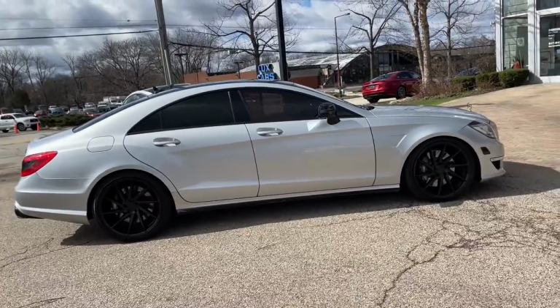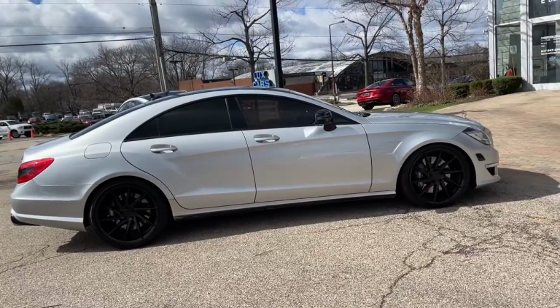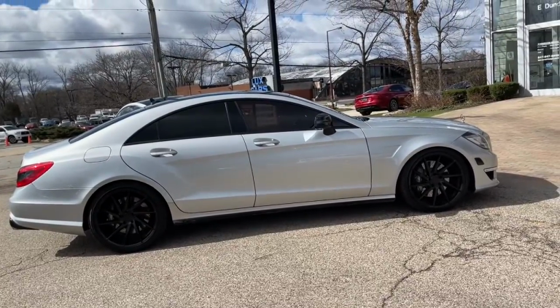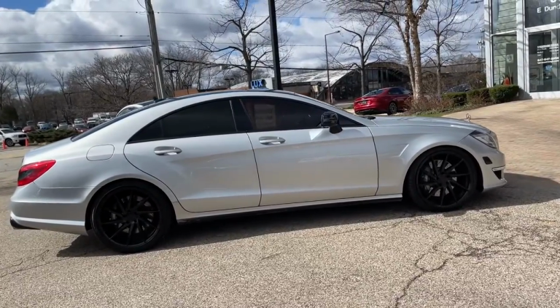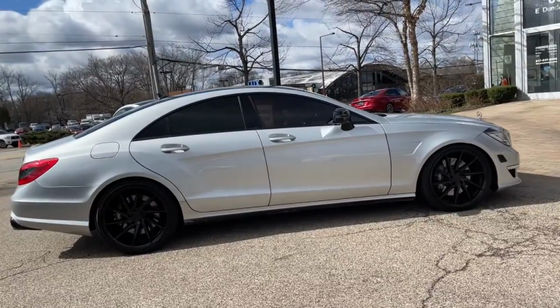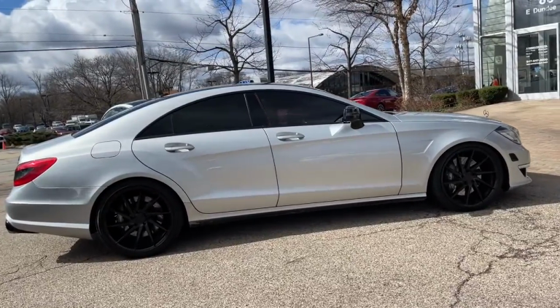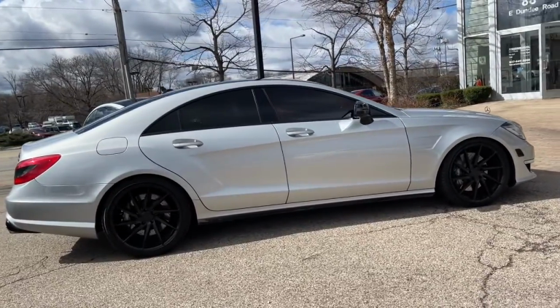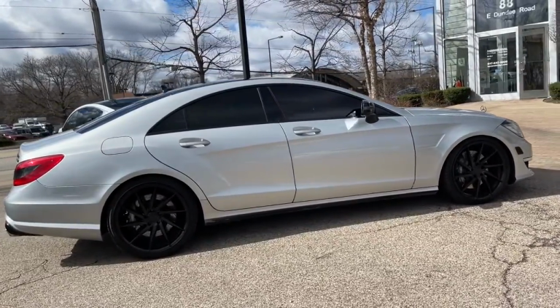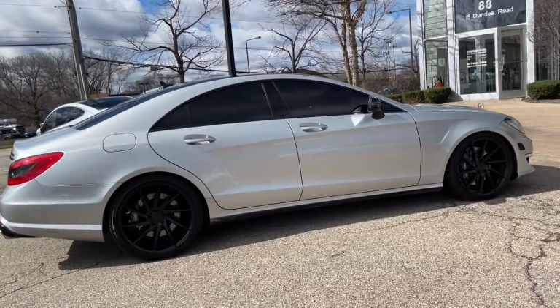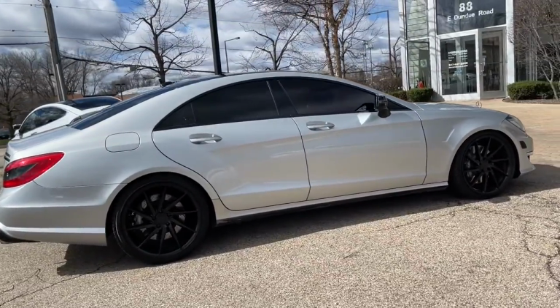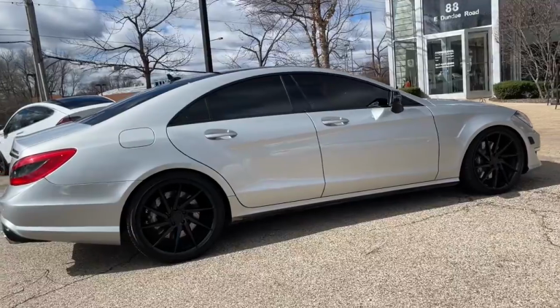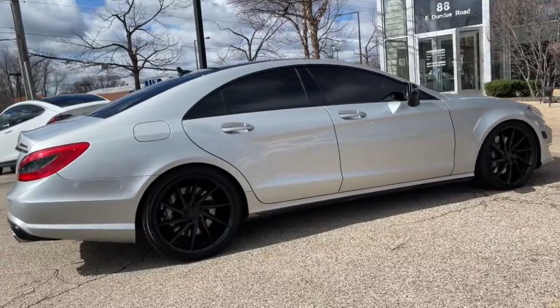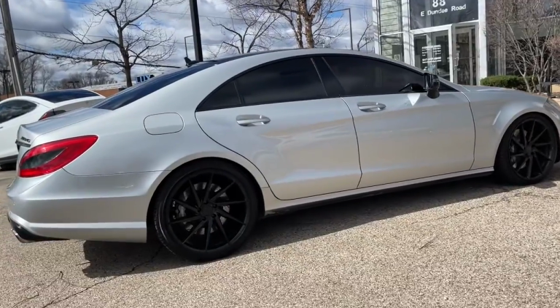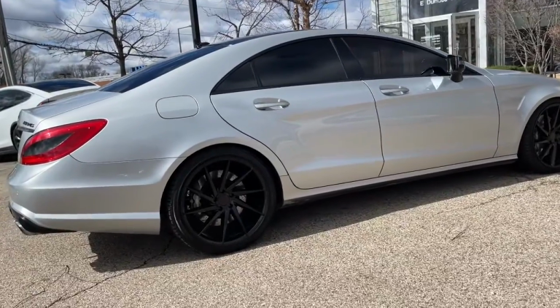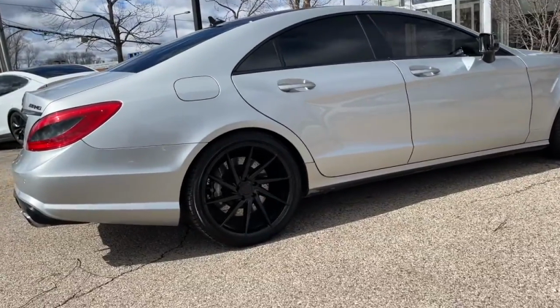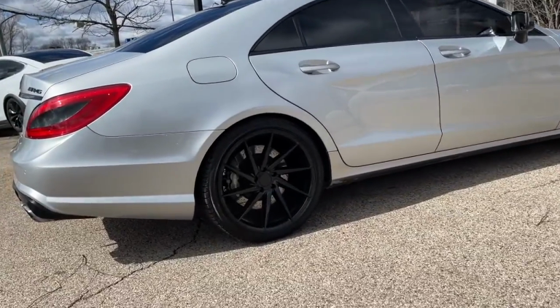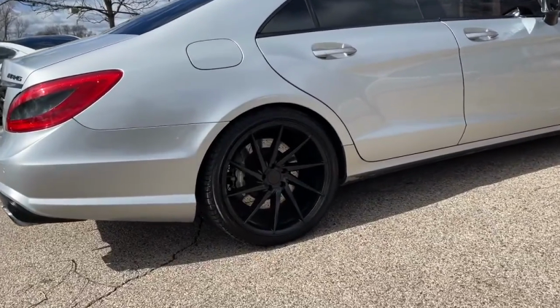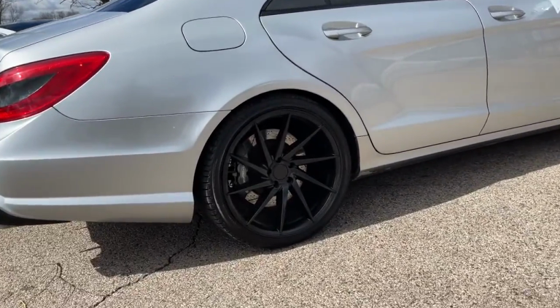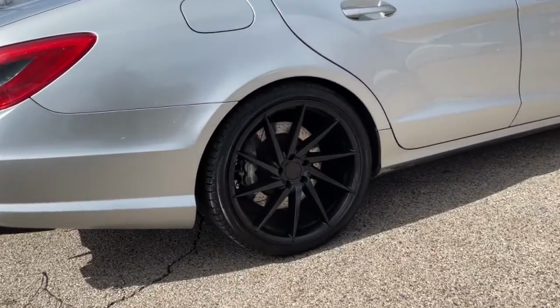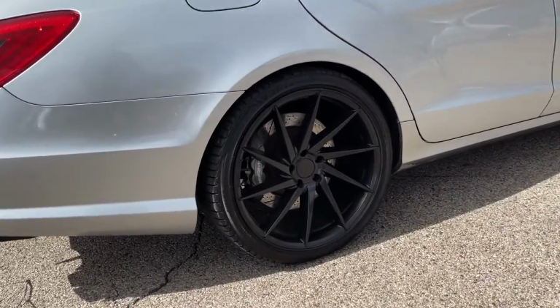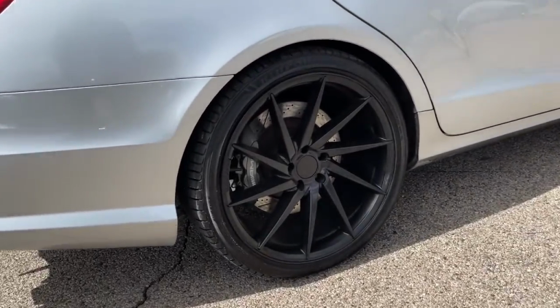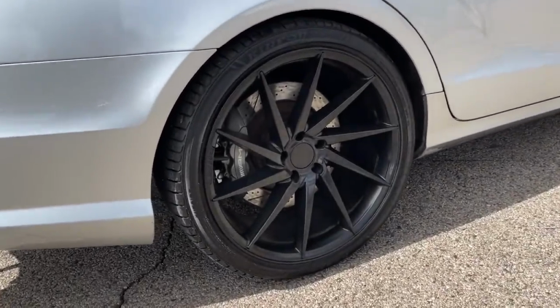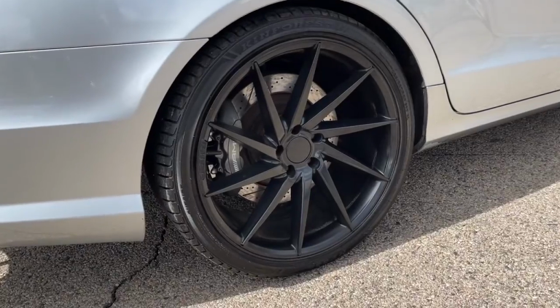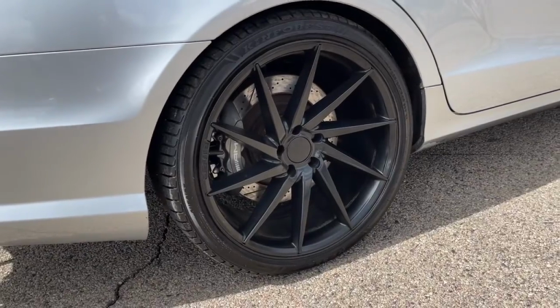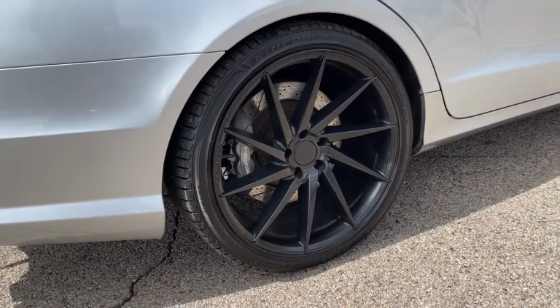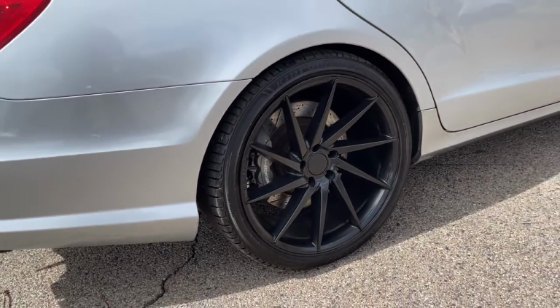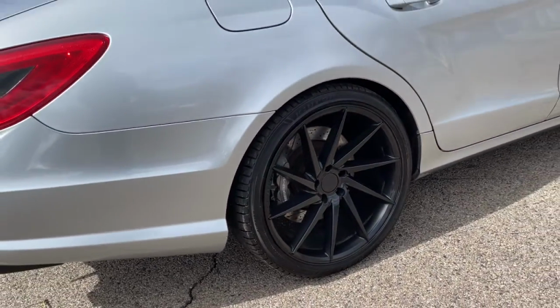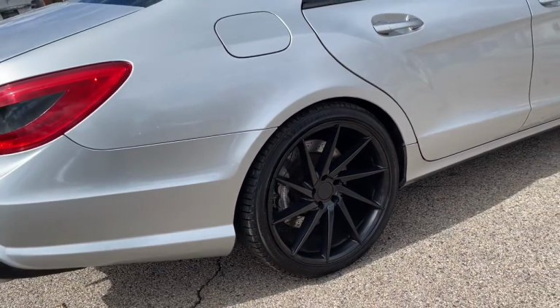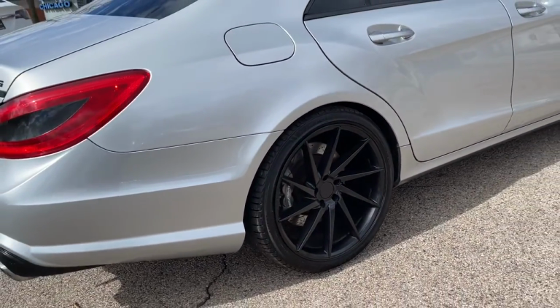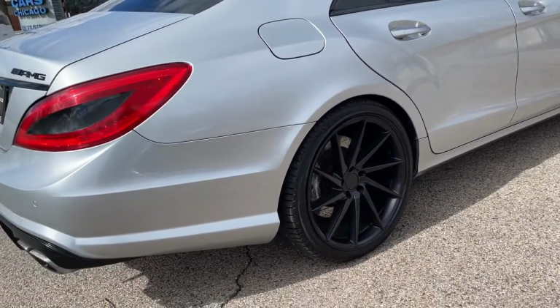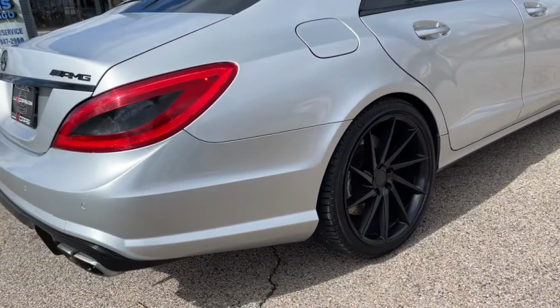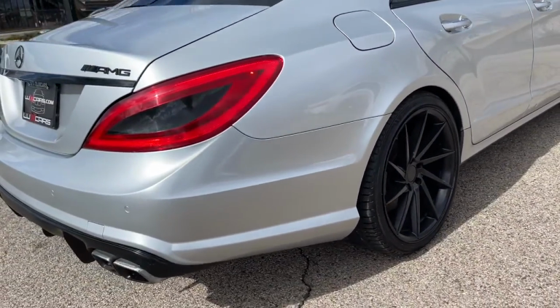5.5 liter bi-turbo hand built AMG V8 engine making 550 horsepower. Premium 1 package. Lane tracking package. Night view assist plus. Blind spot assist.